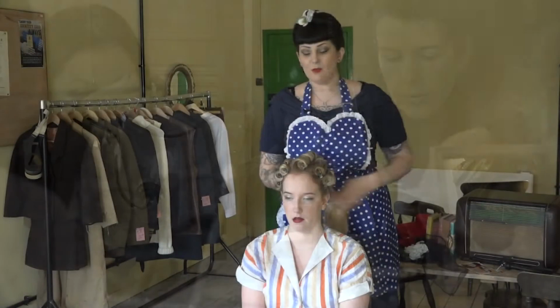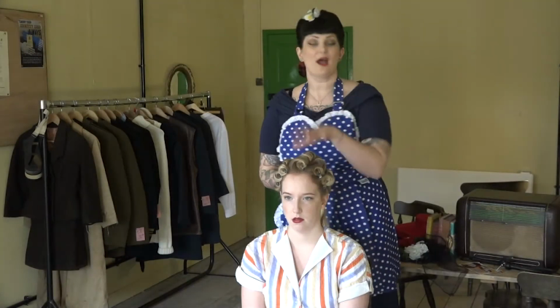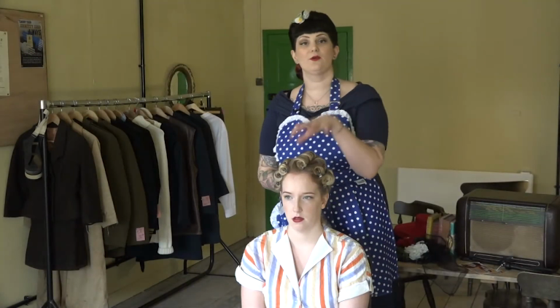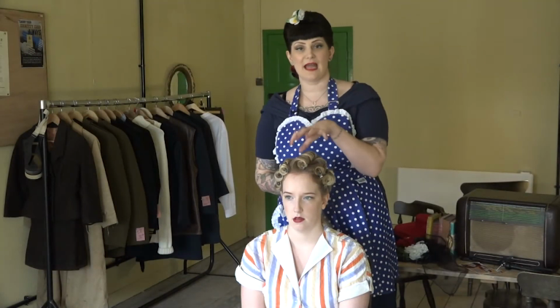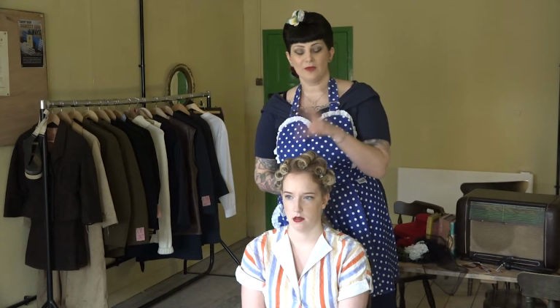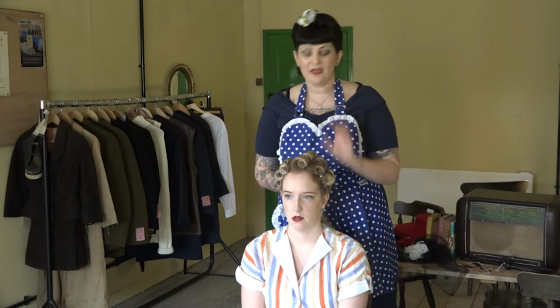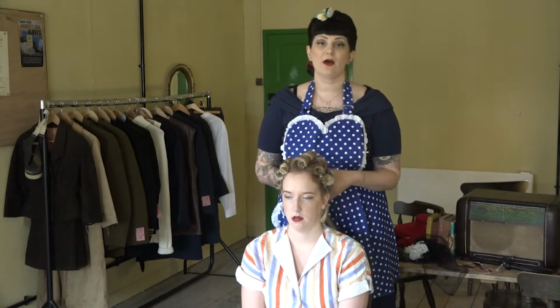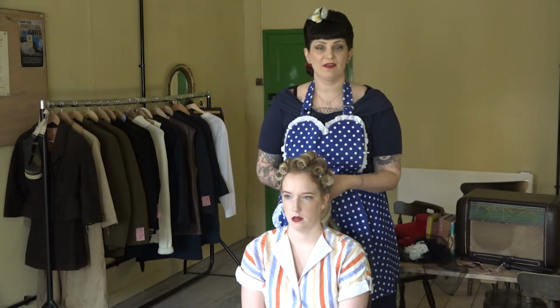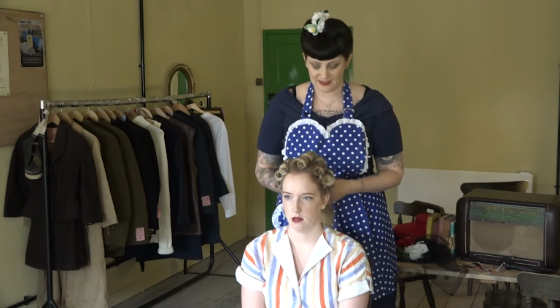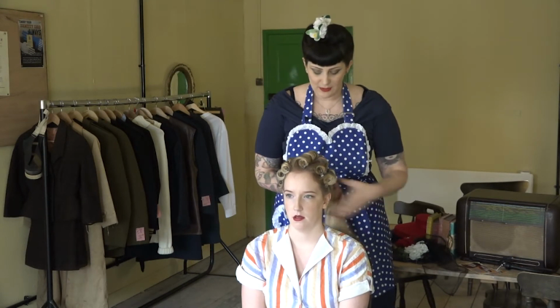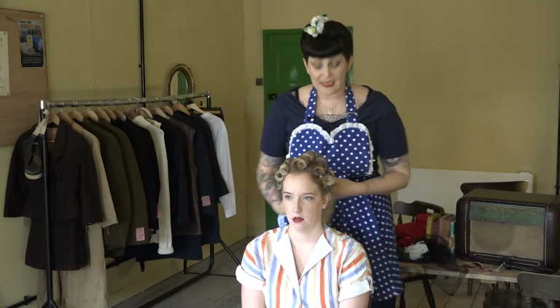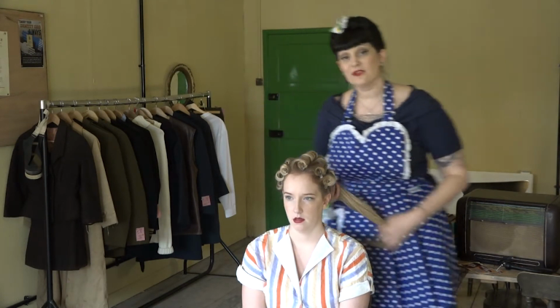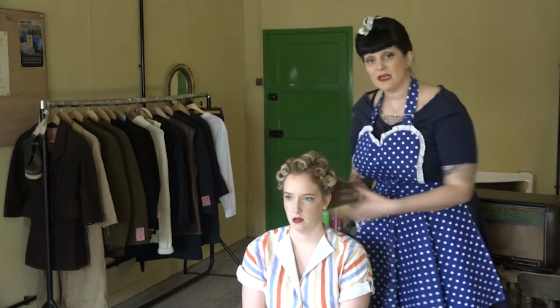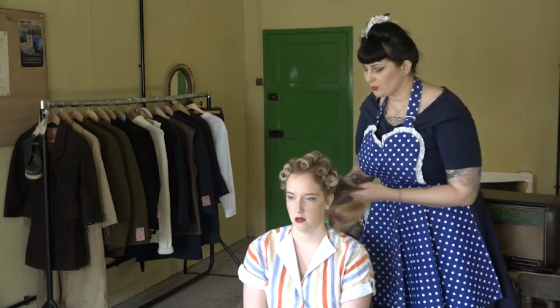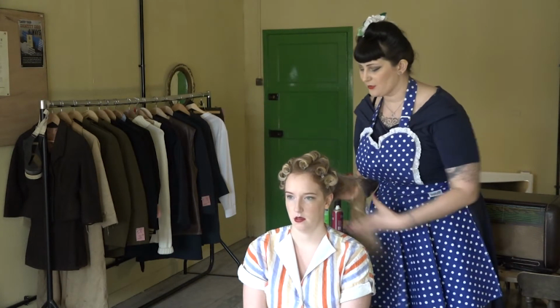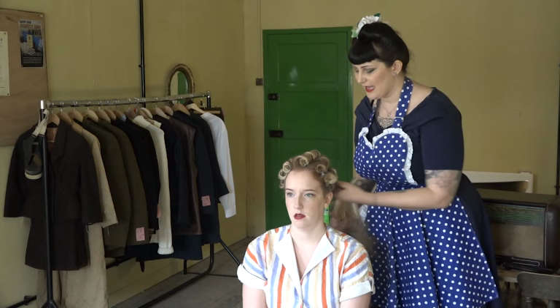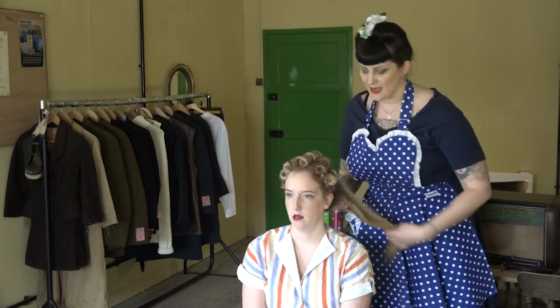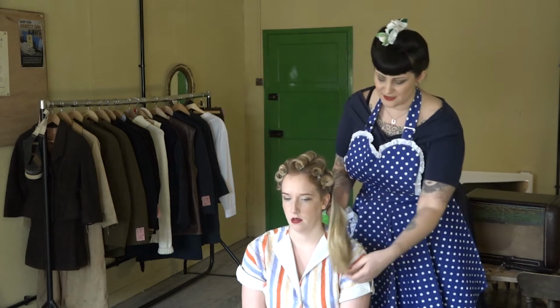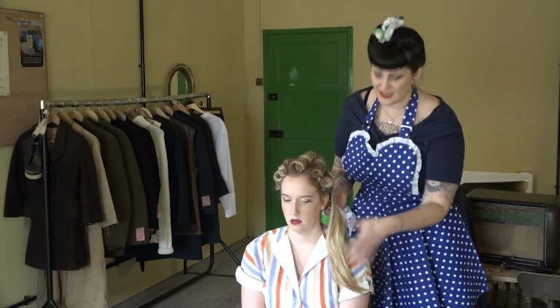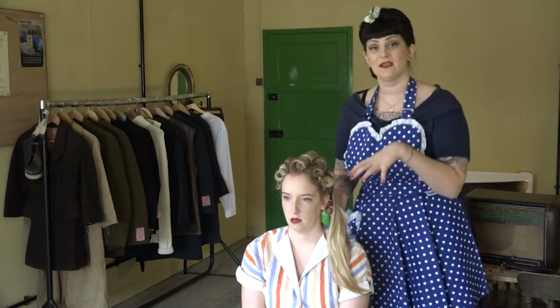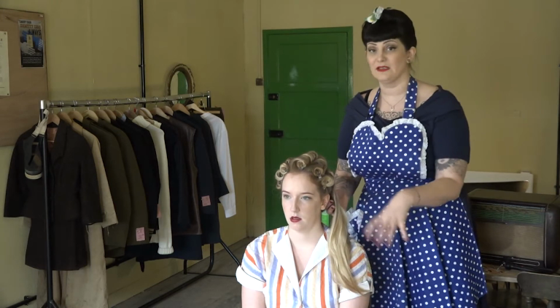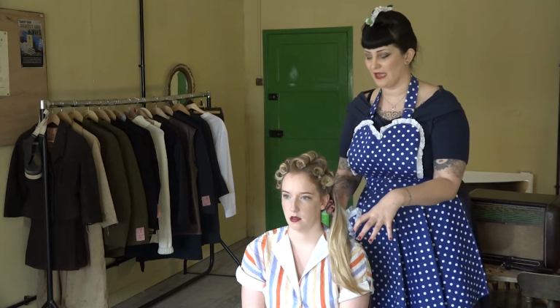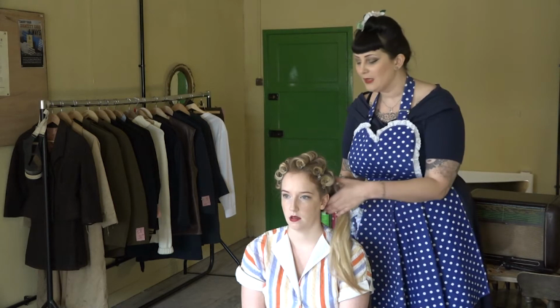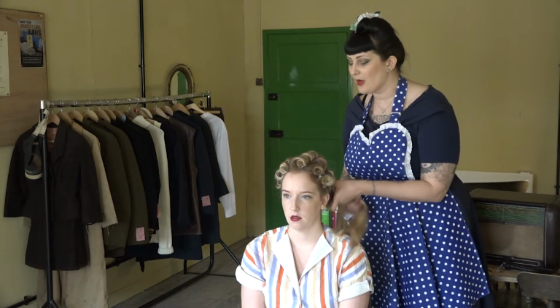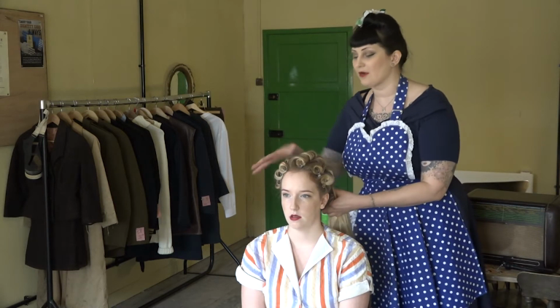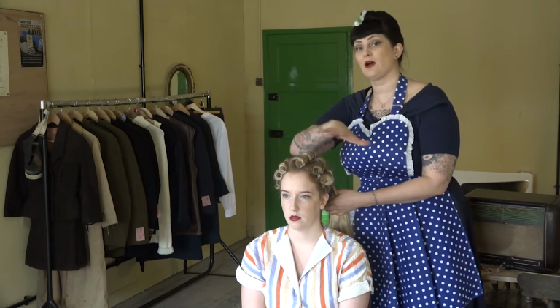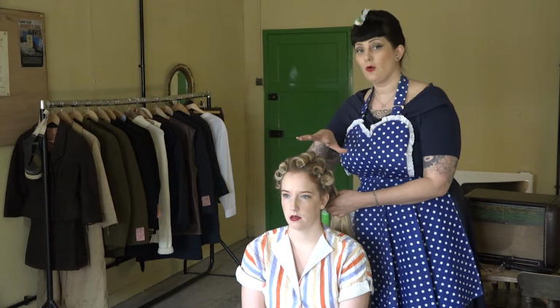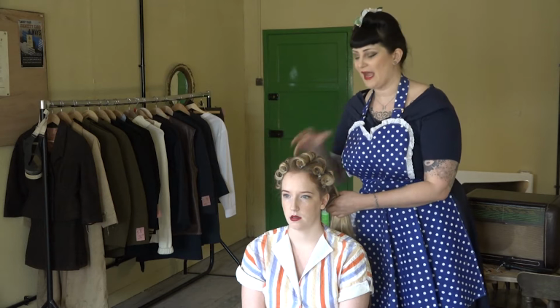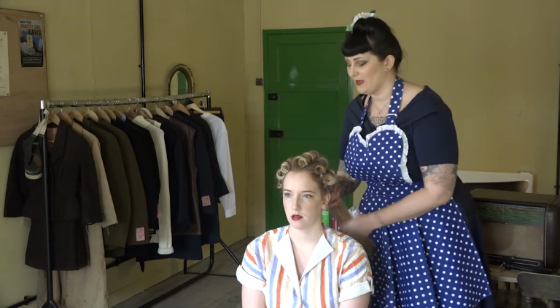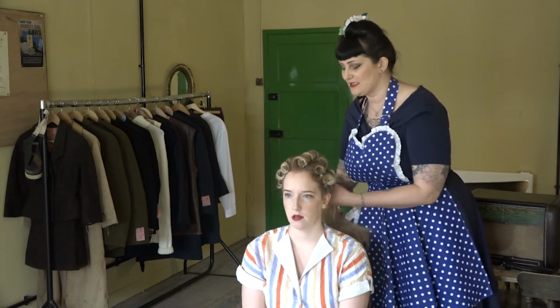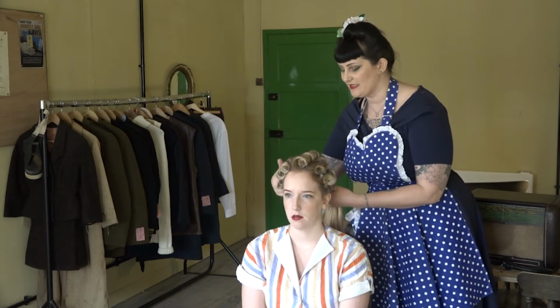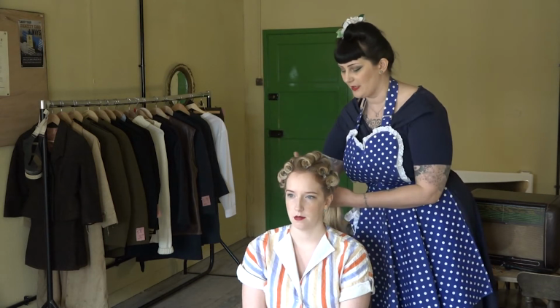While the curls are cooling down we are going to curl the hair at the back as well. I've already run a little bit of product through the hair here, and as you can see Tammy has lovely long hair. We're now going to curl all the hair up into these elevated pin curls.